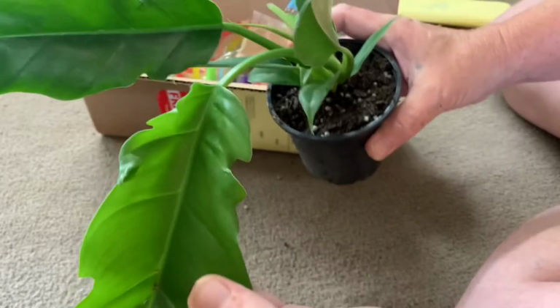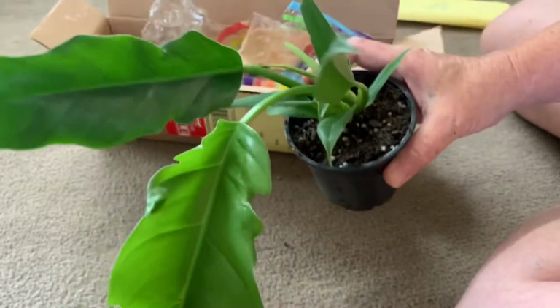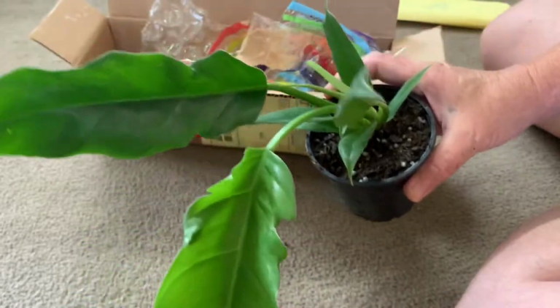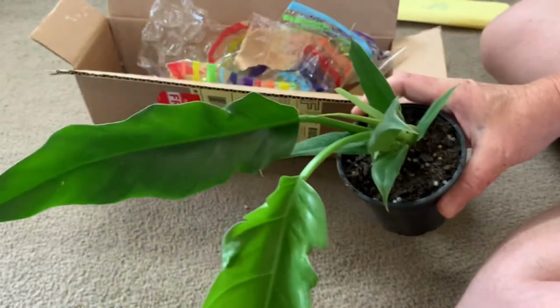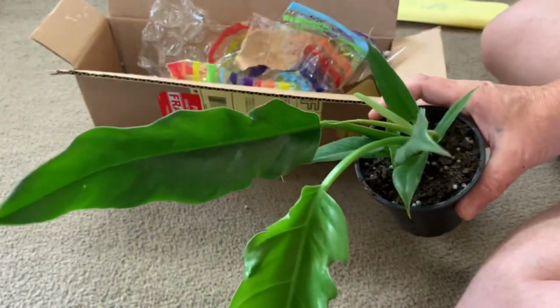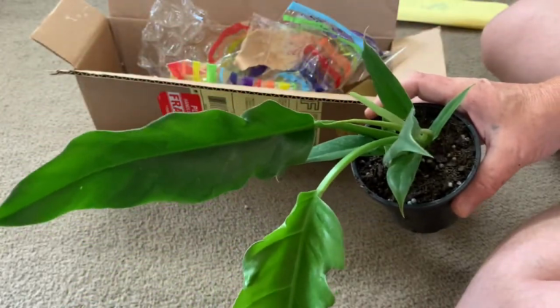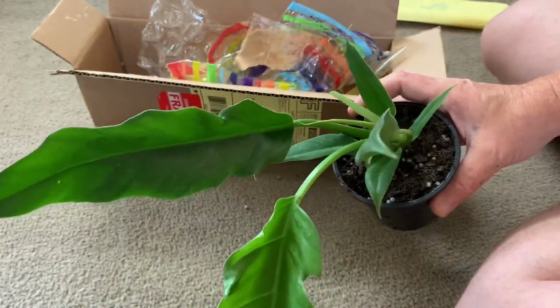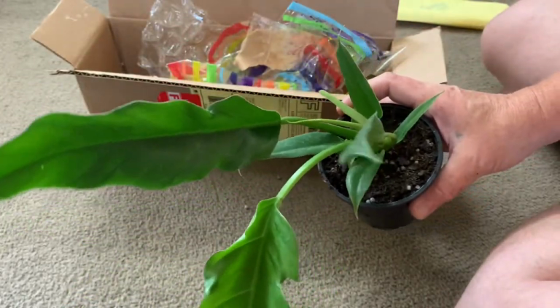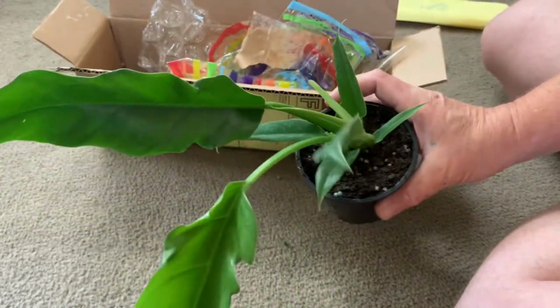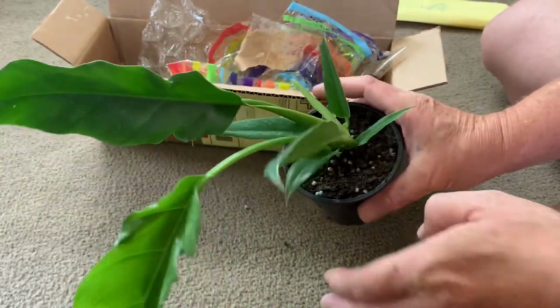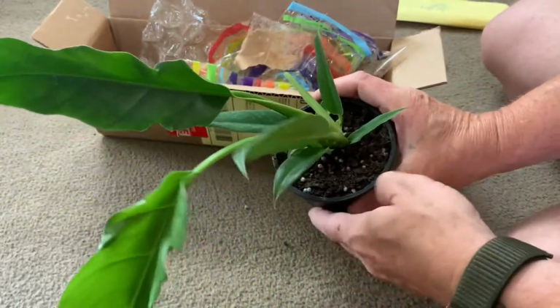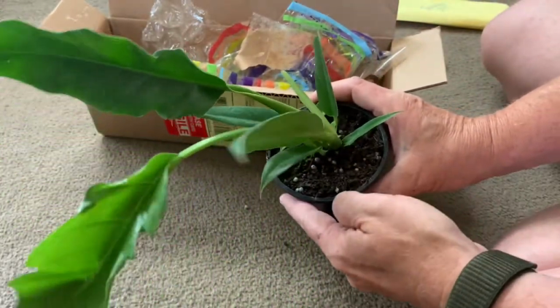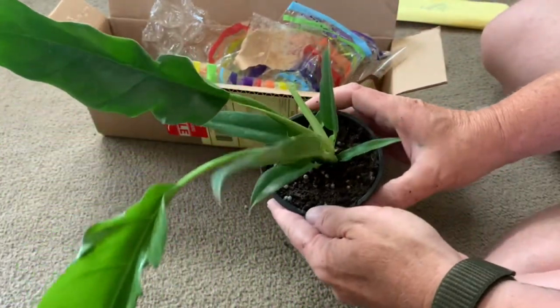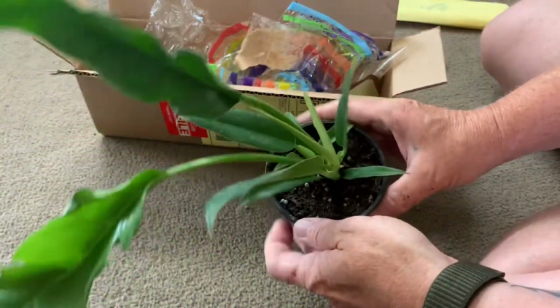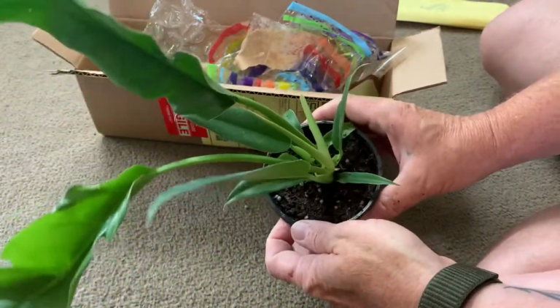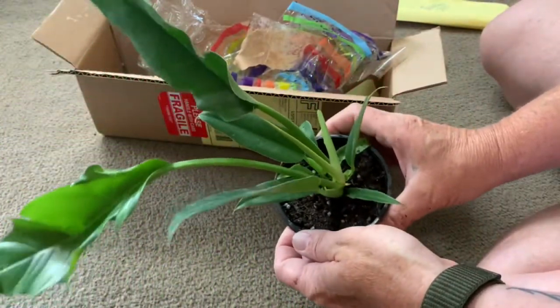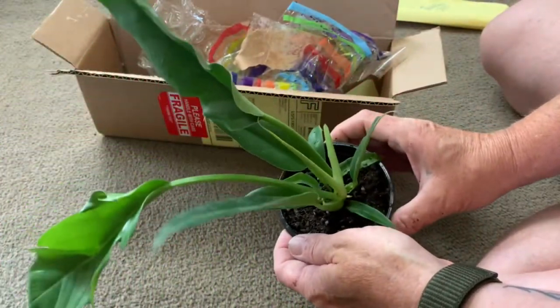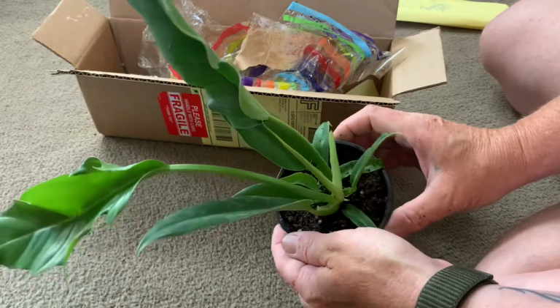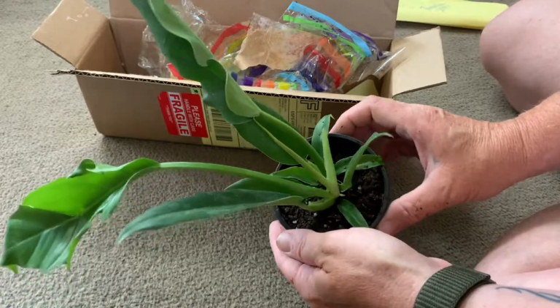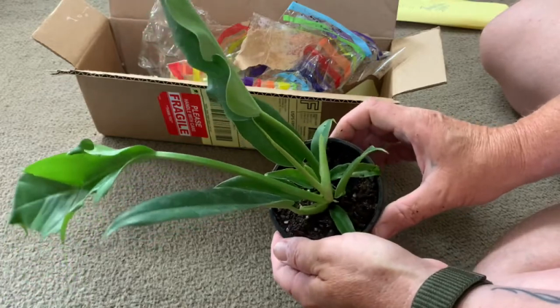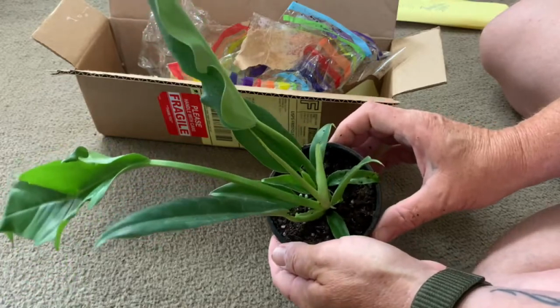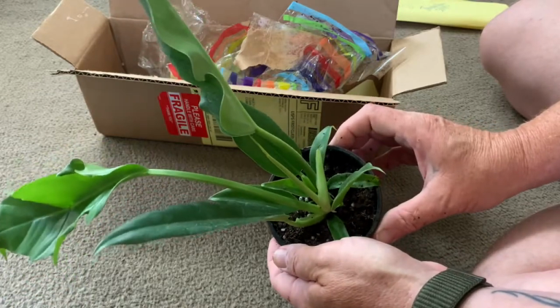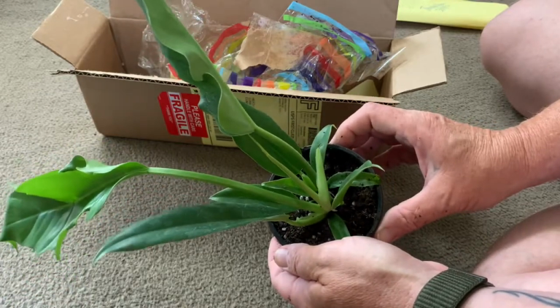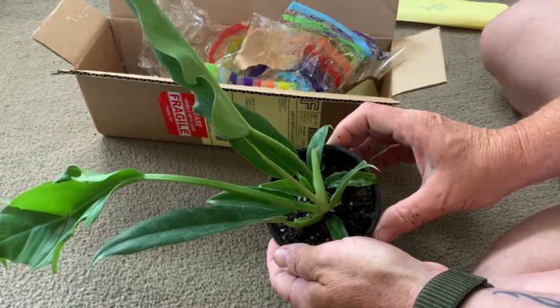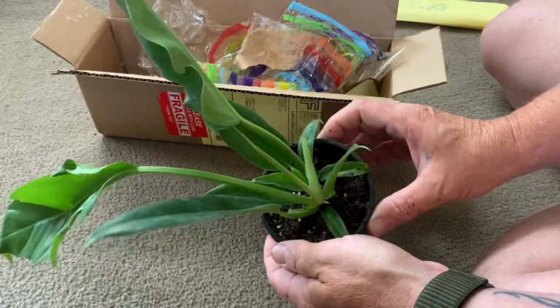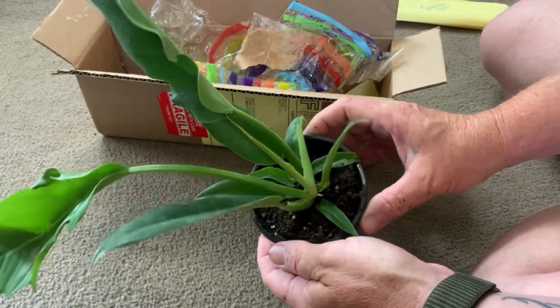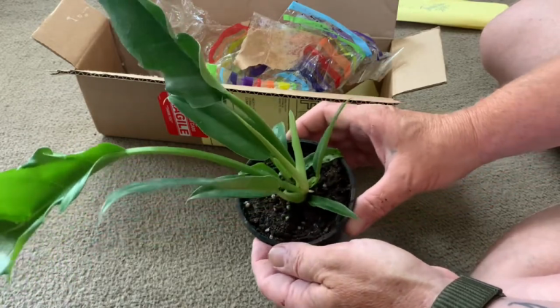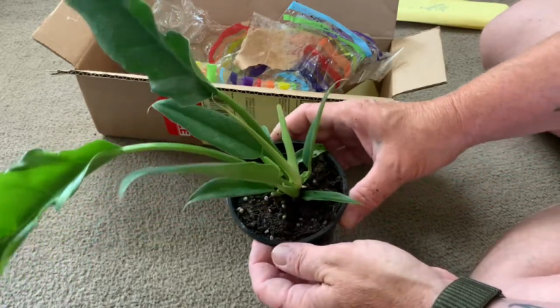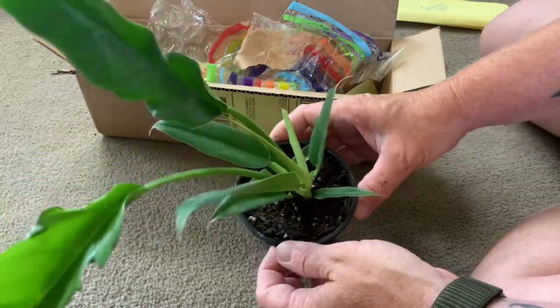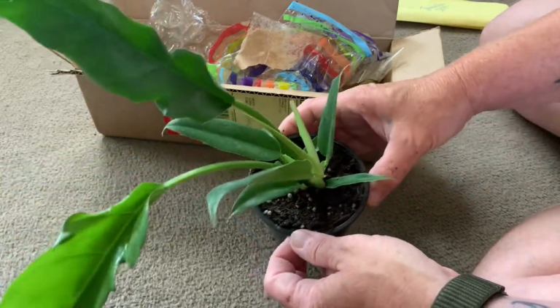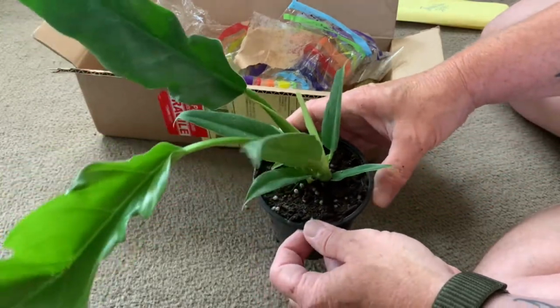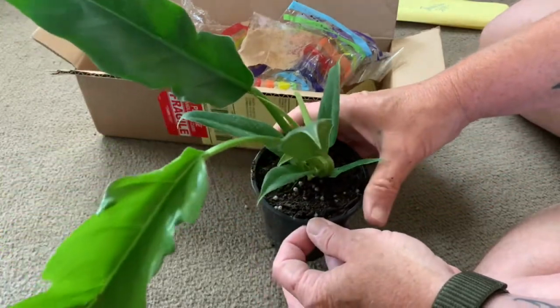Very nice looking. I'm pretty happy with it. It looks pretty good.